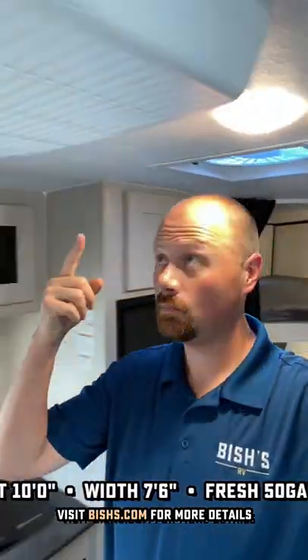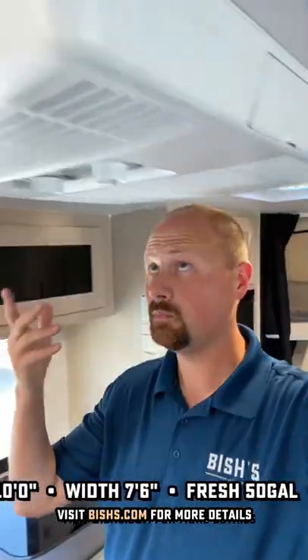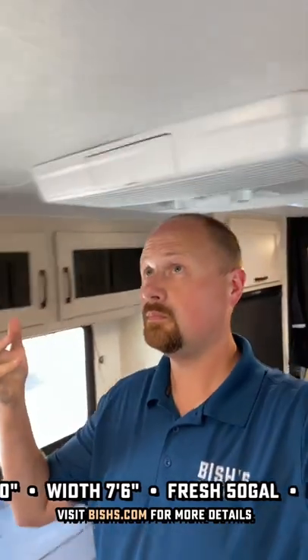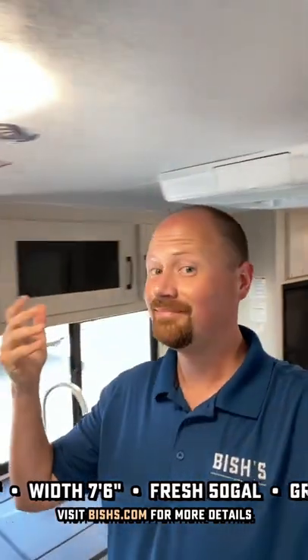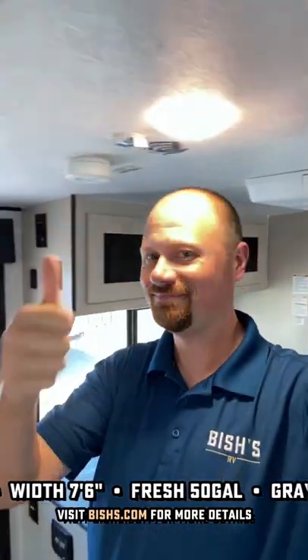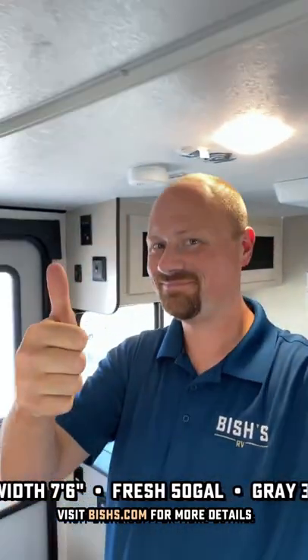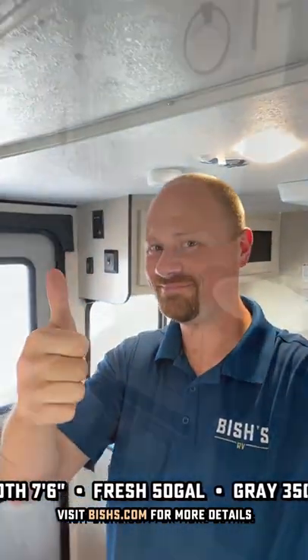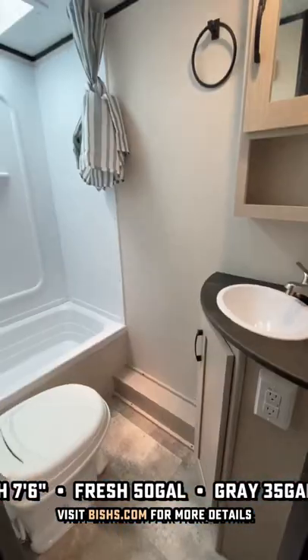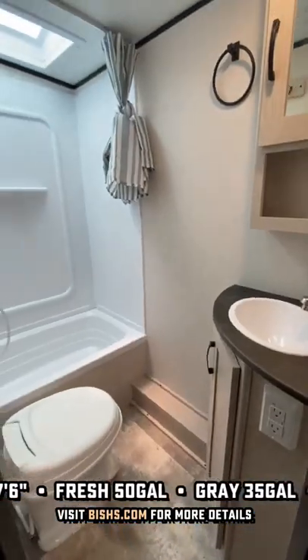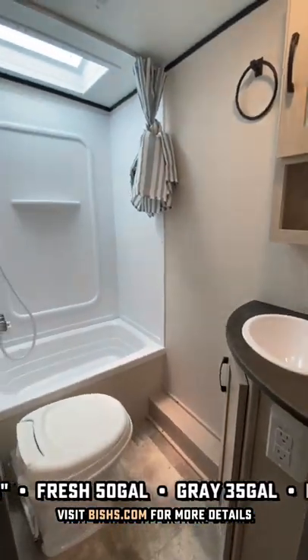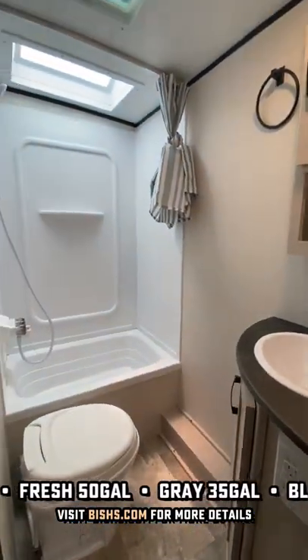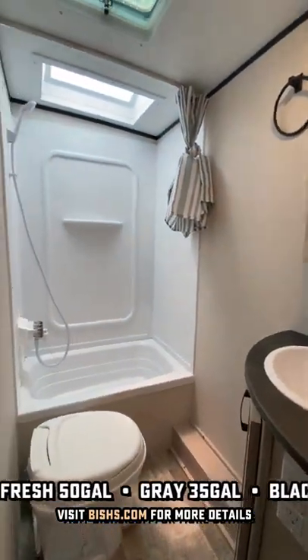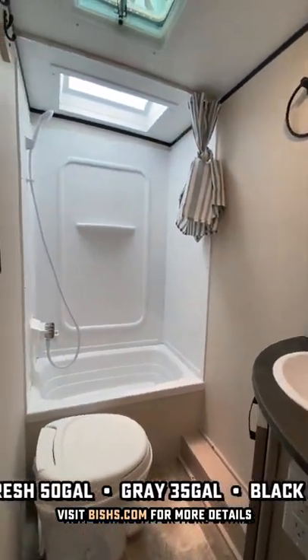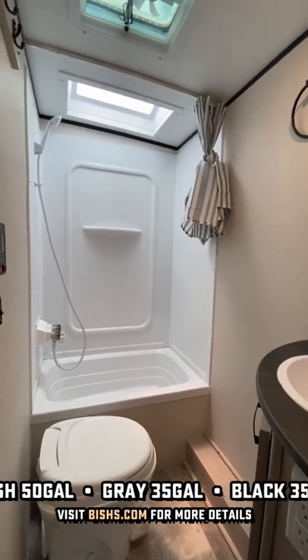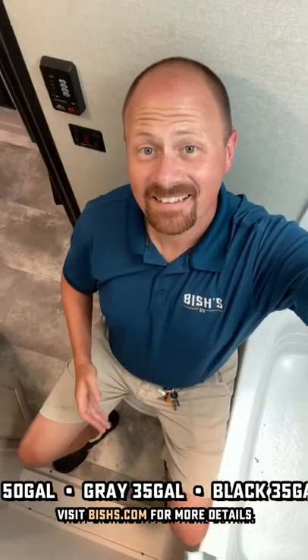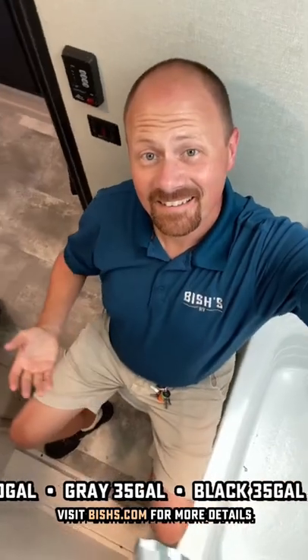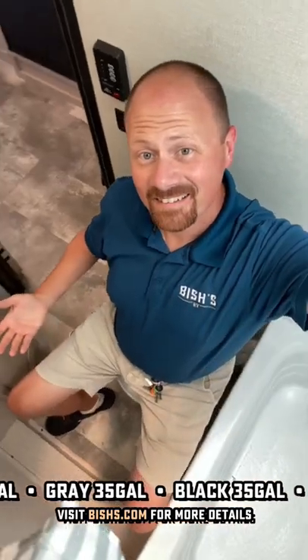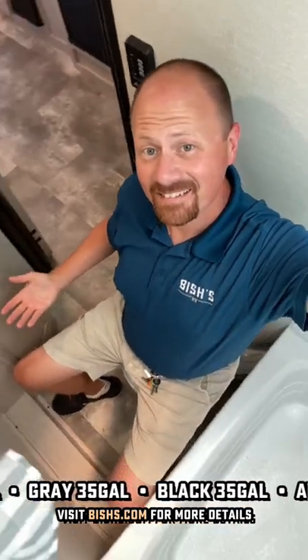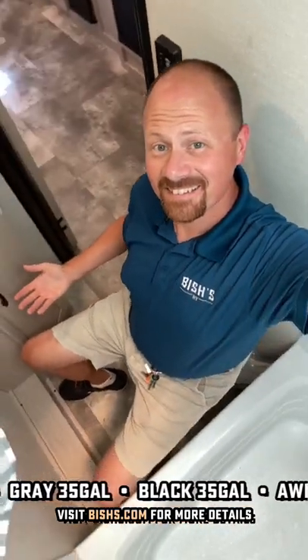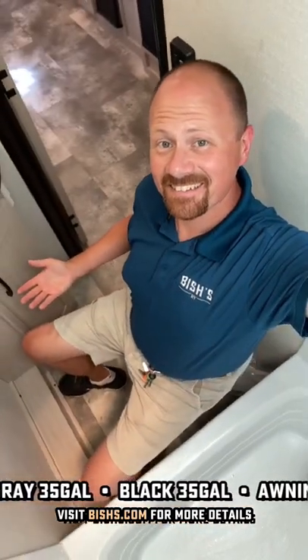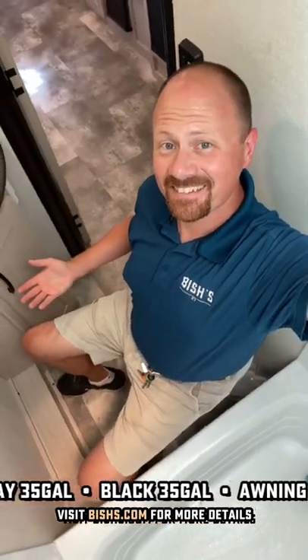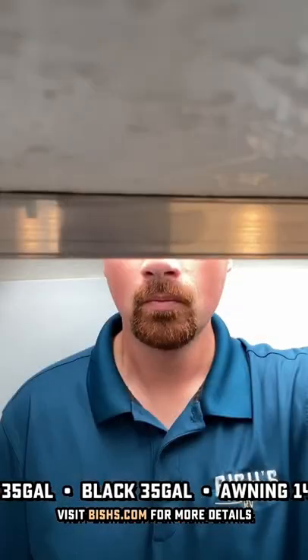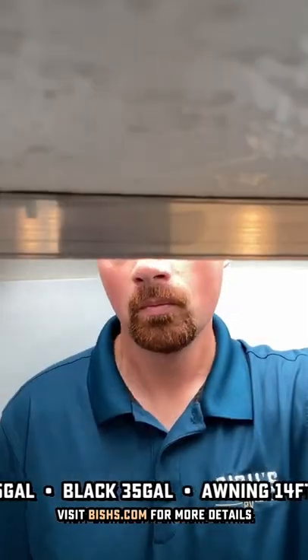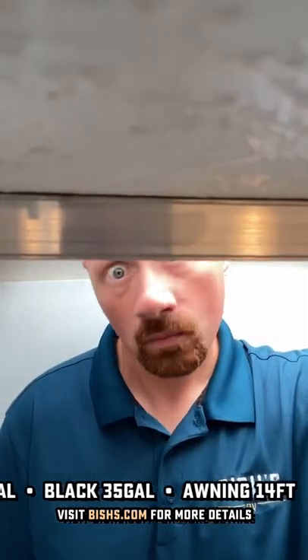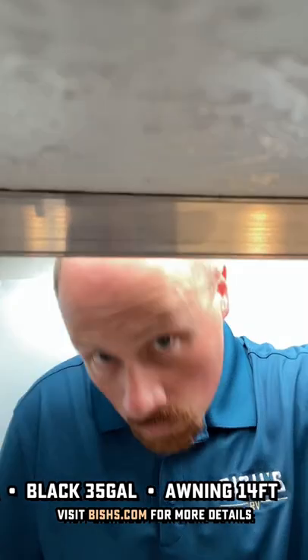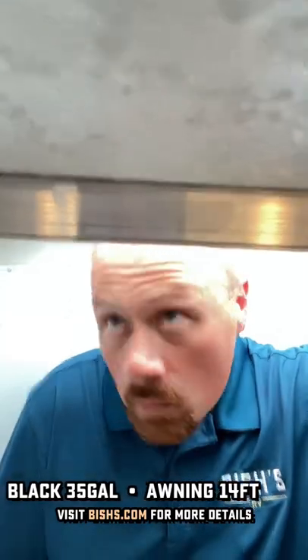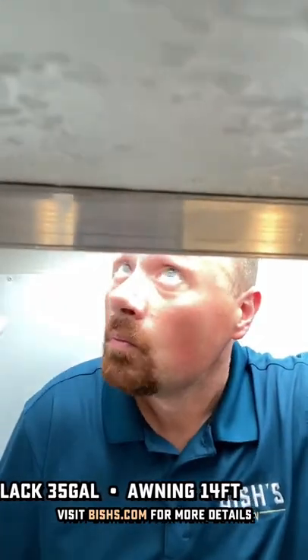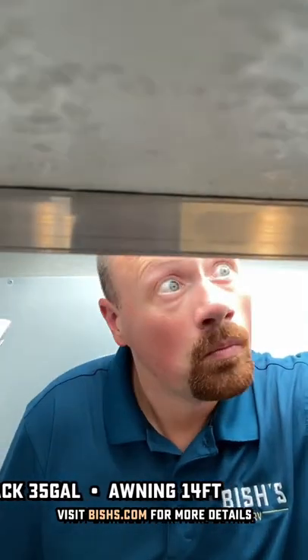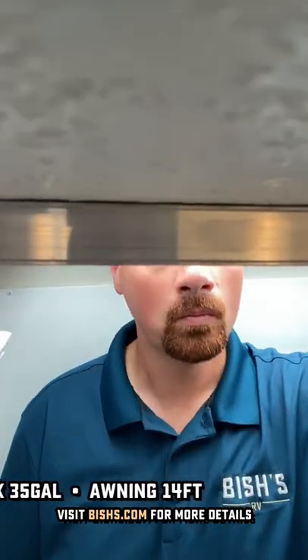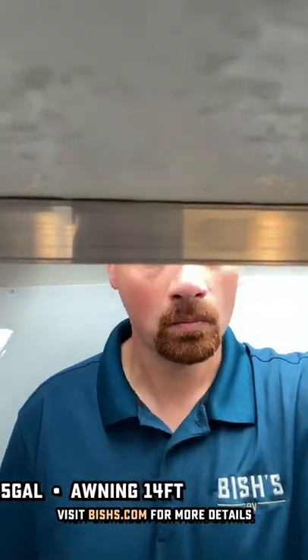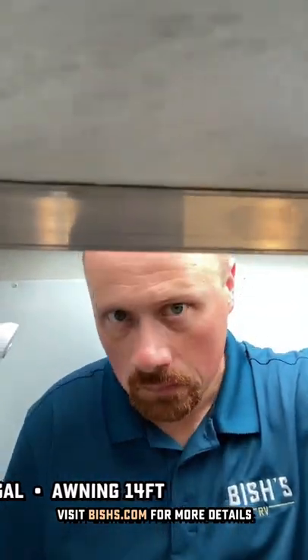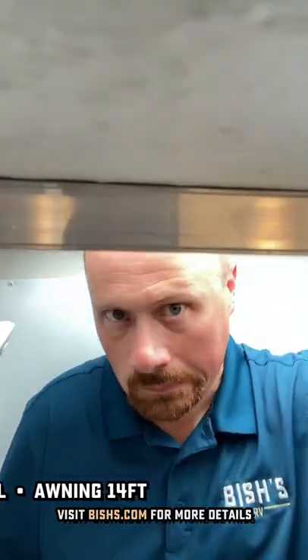I was worried about the ceiling height, but I can fit under that thing and I'm sure you can too. When it comes to sizing the bathroom, maybe it works, maybe not. The toilet had lots of space, but the shower height without my head in the skylight was a little bit low.